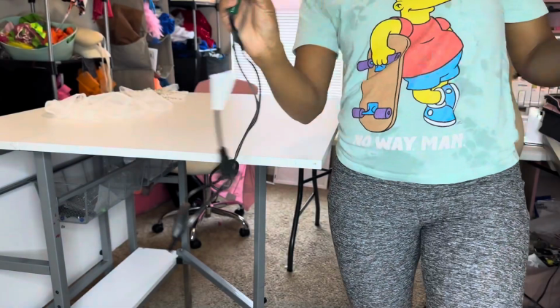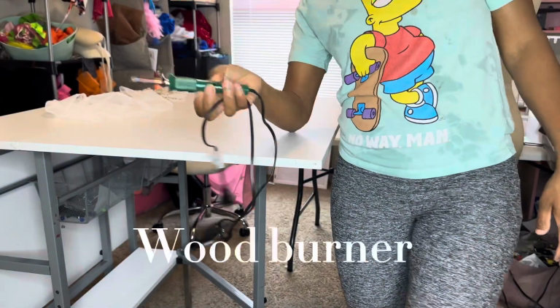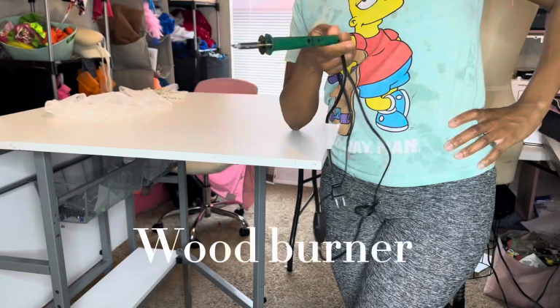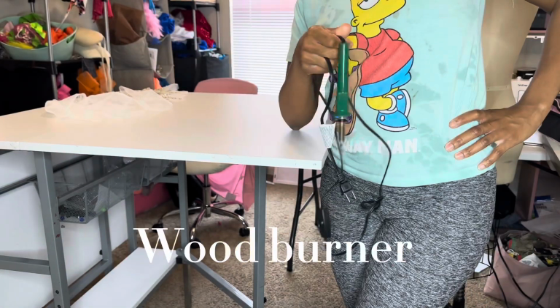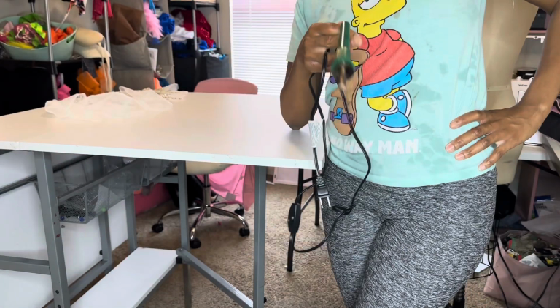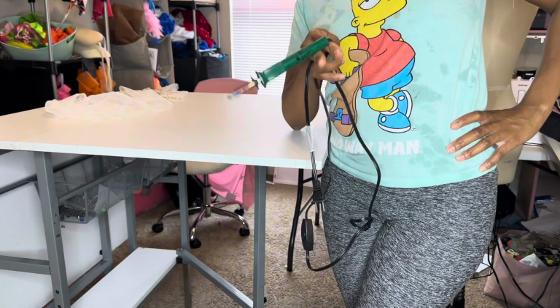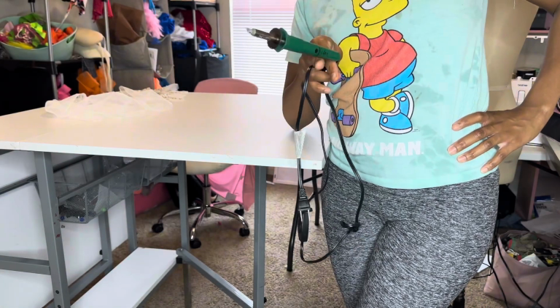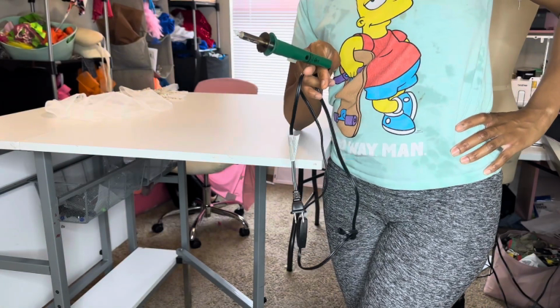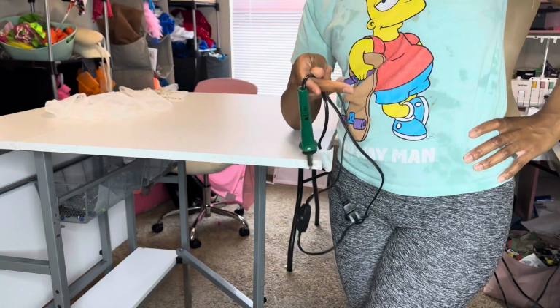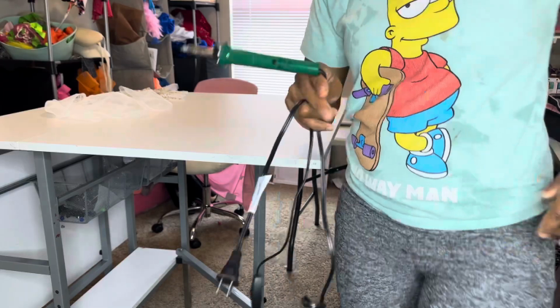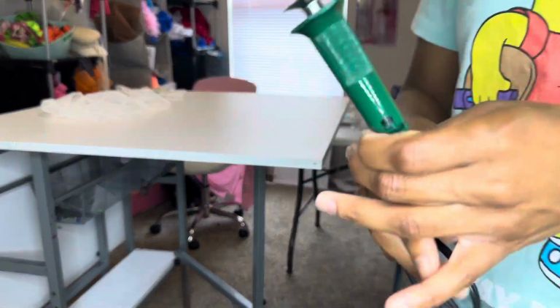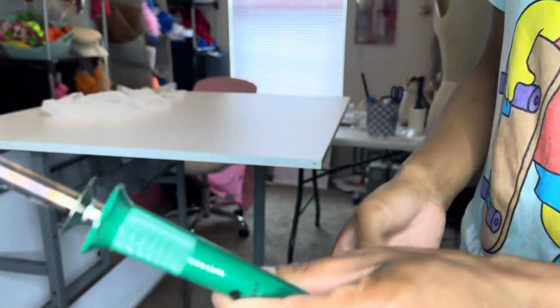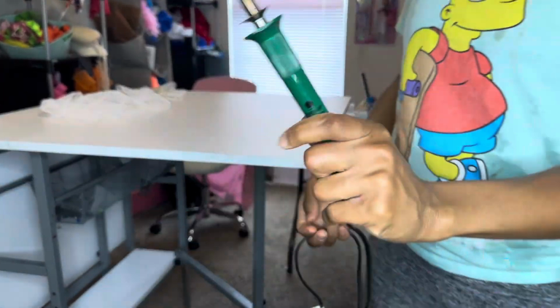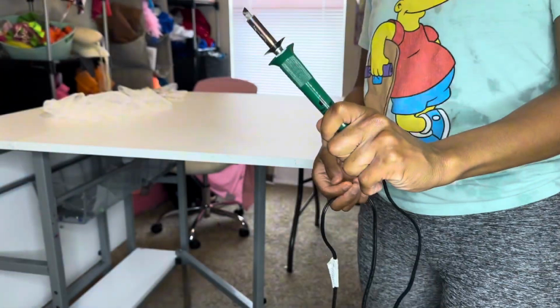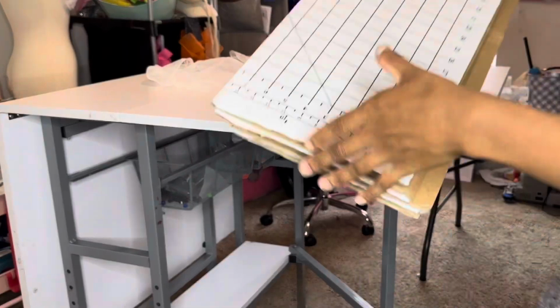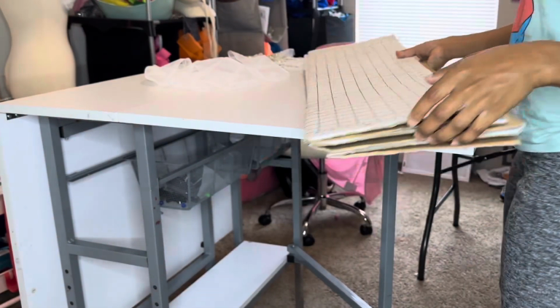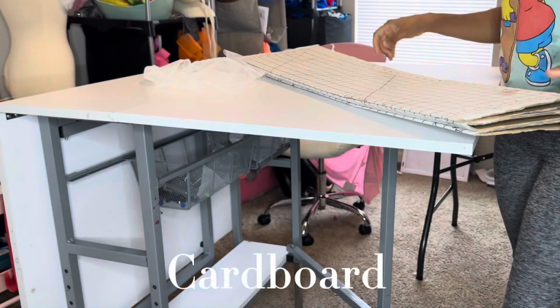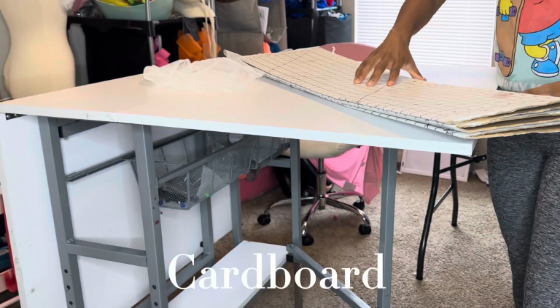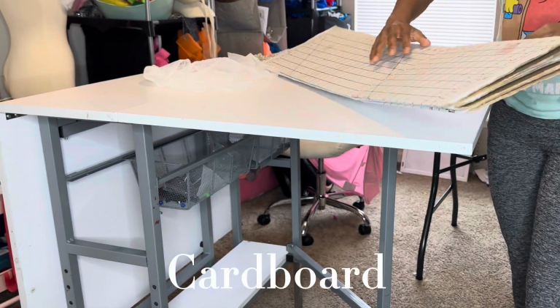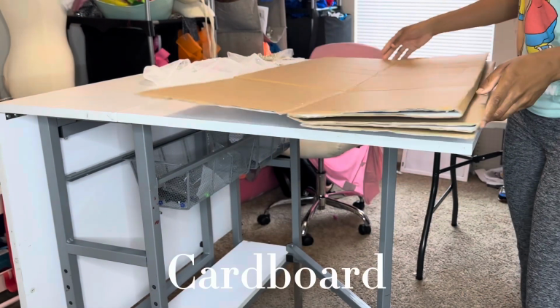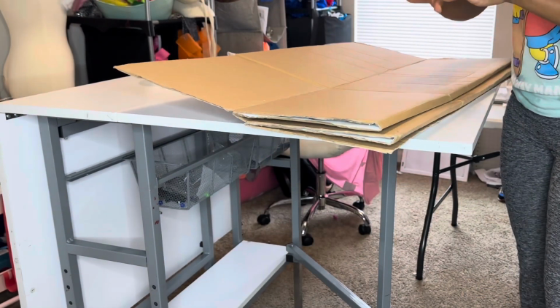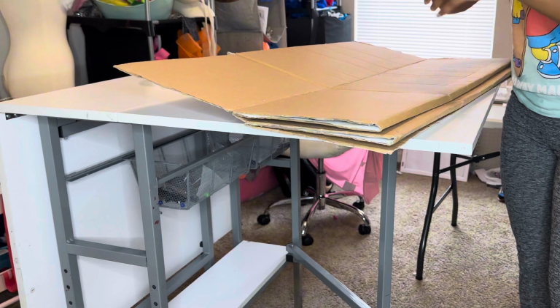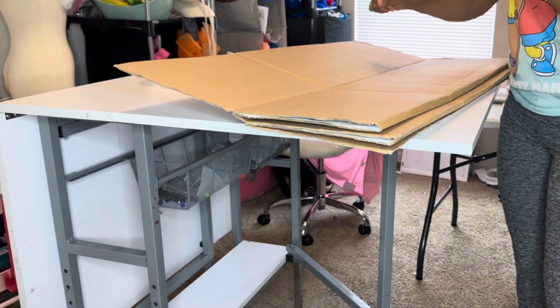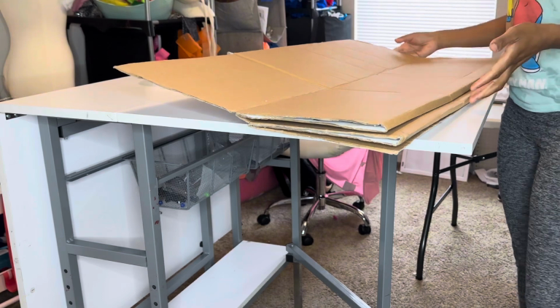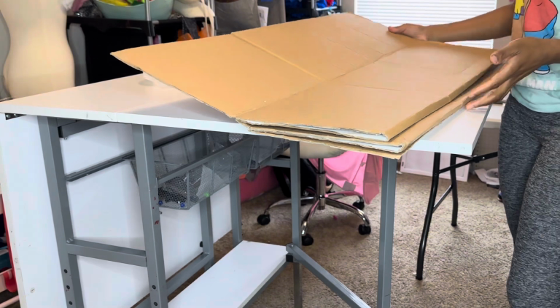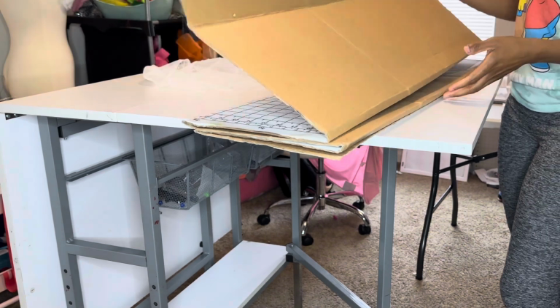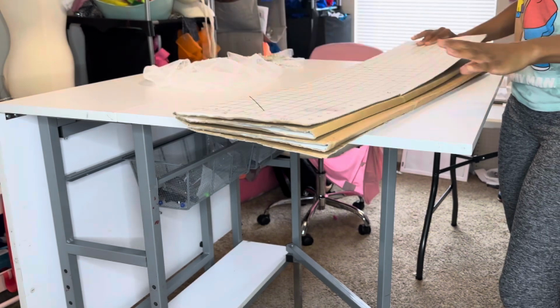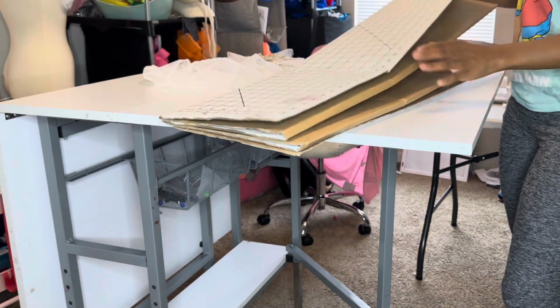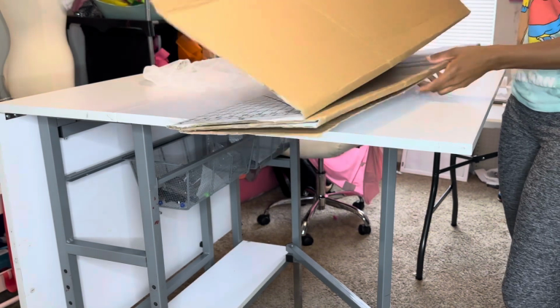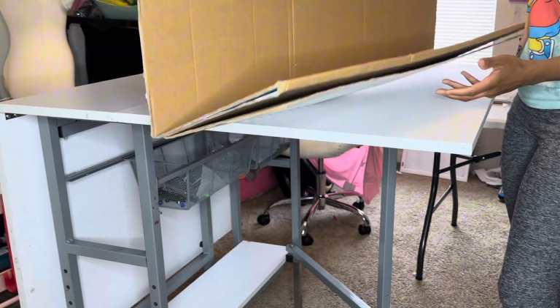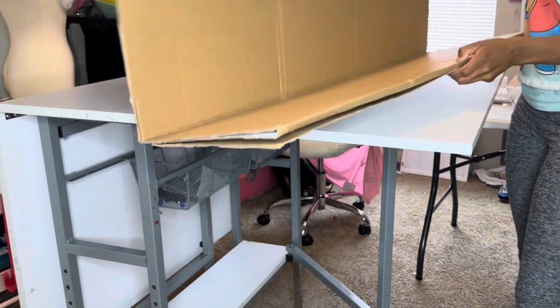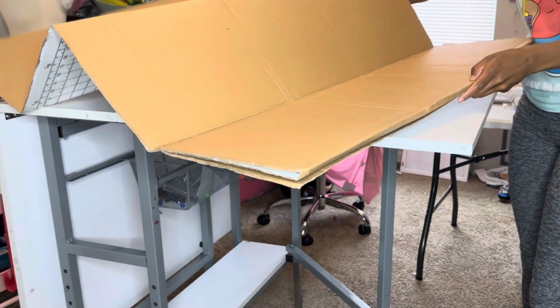First, you need to get a wood burner. I got mine from Amazon but you can get one from pretty much anywhere. Mine burned up so it looks a little rough. Next thing you need is some cardboard — I usually just rip up a box and use the back of it, but I'm going to use this piece of cardboard.